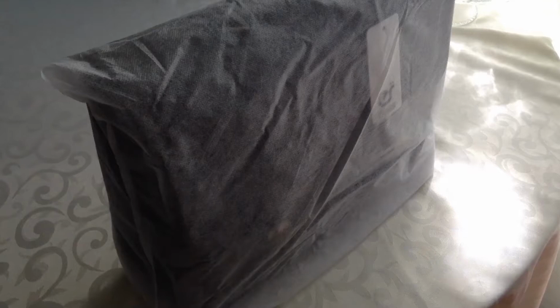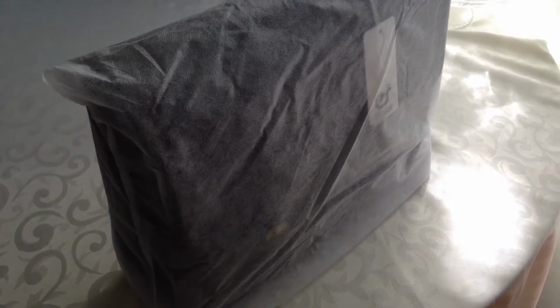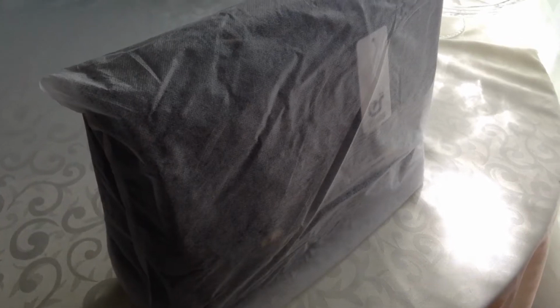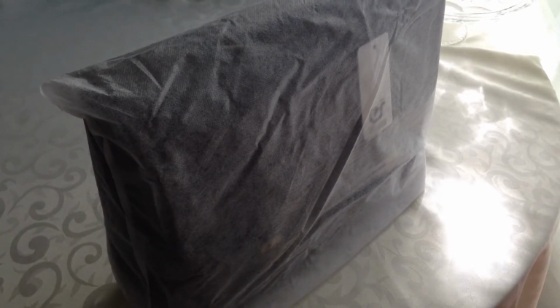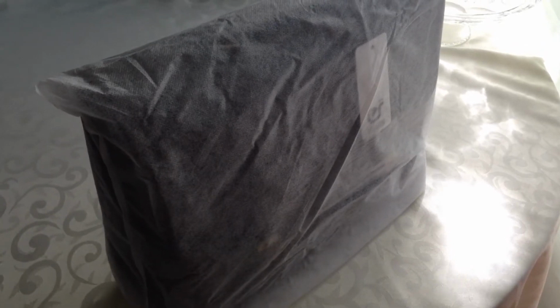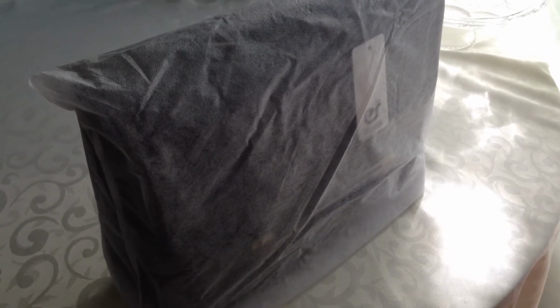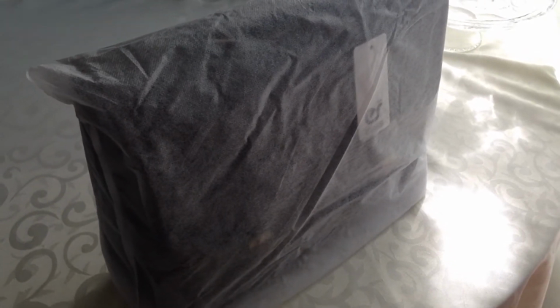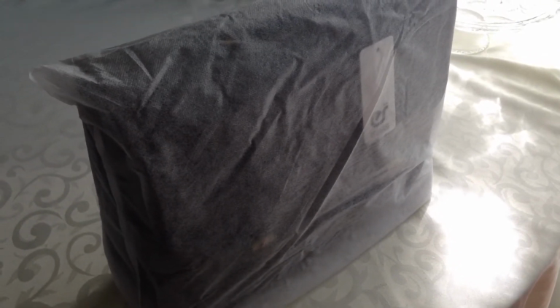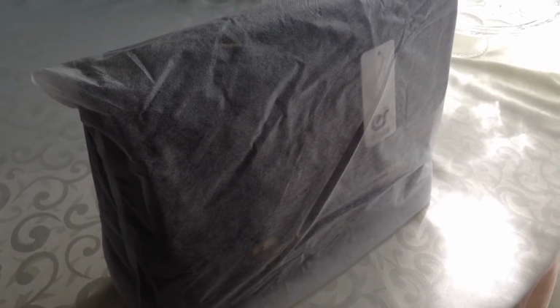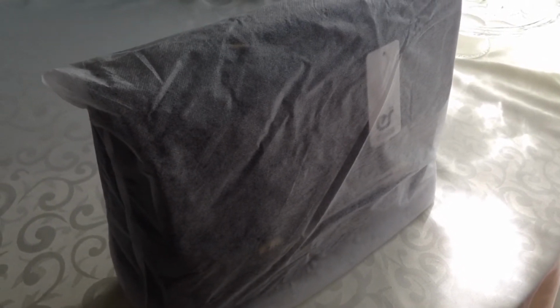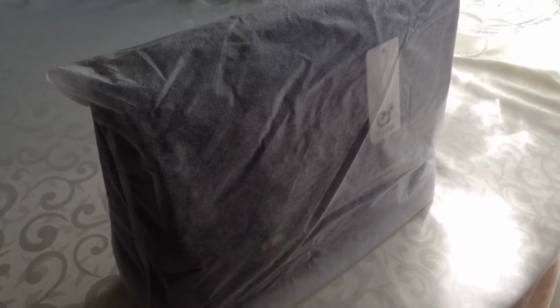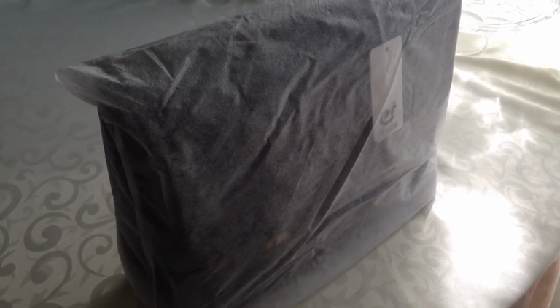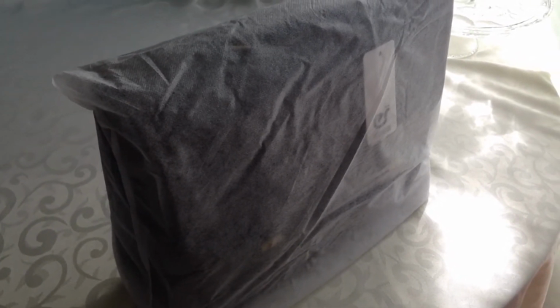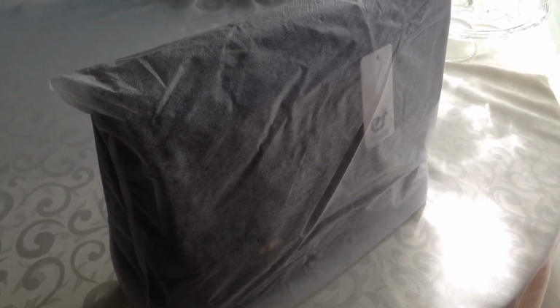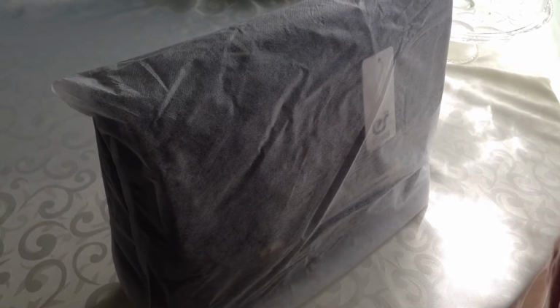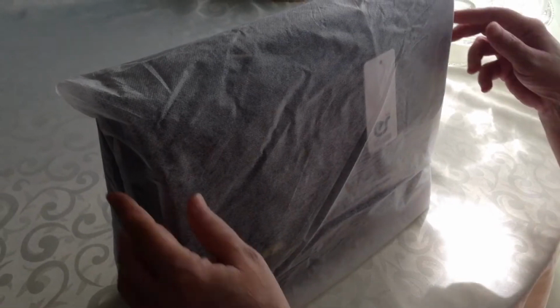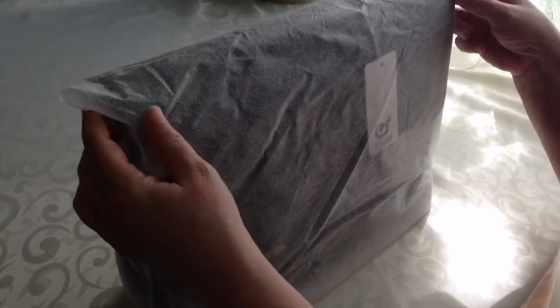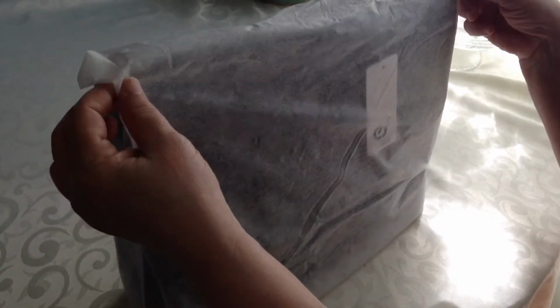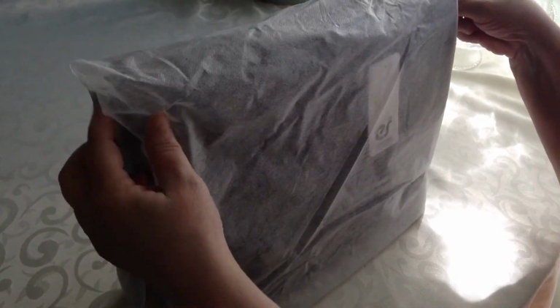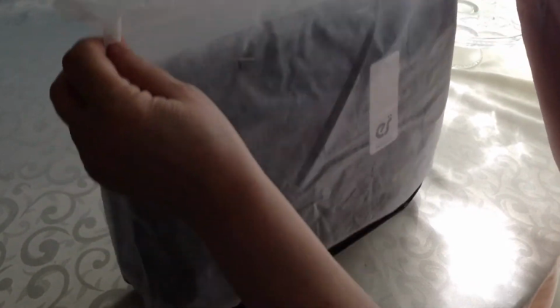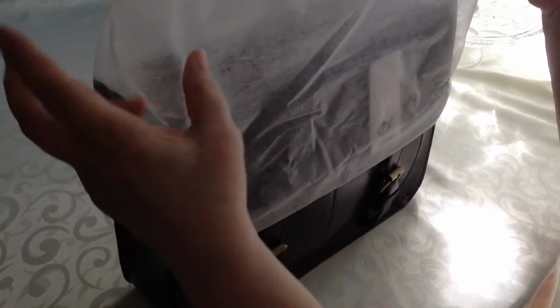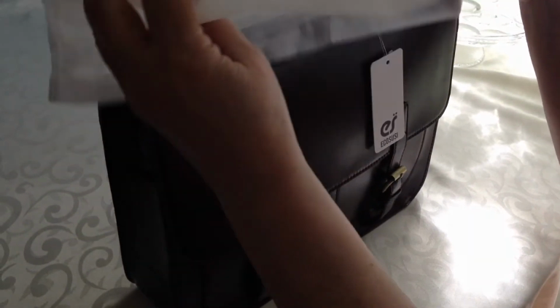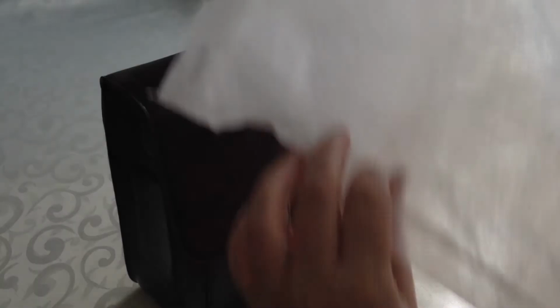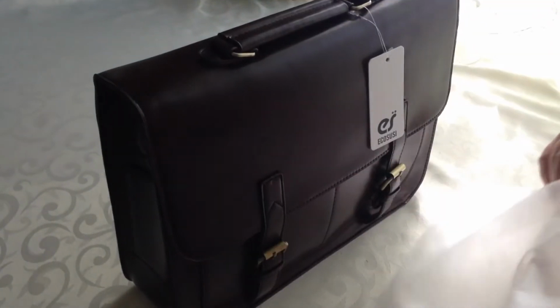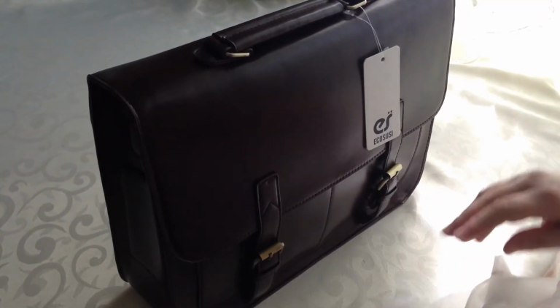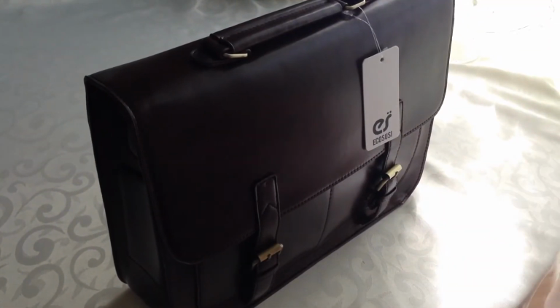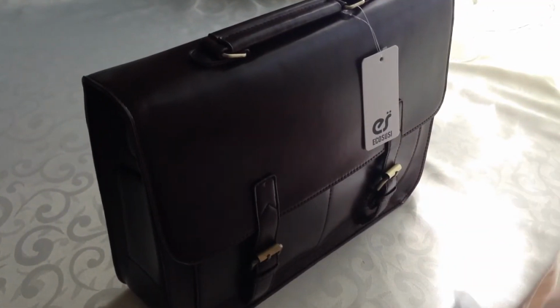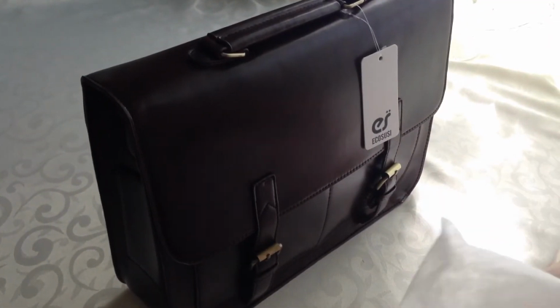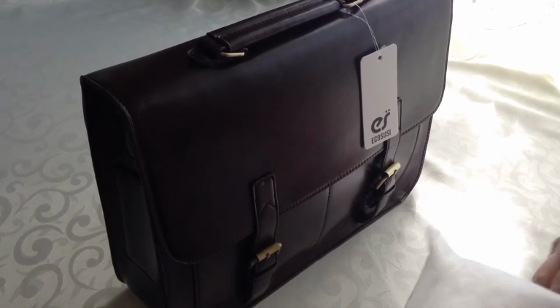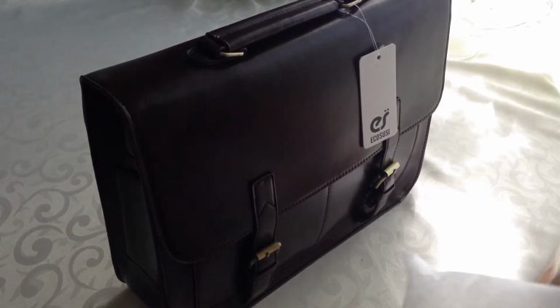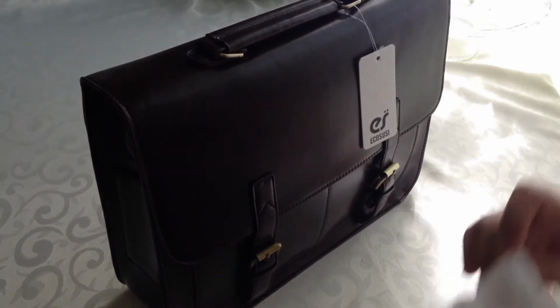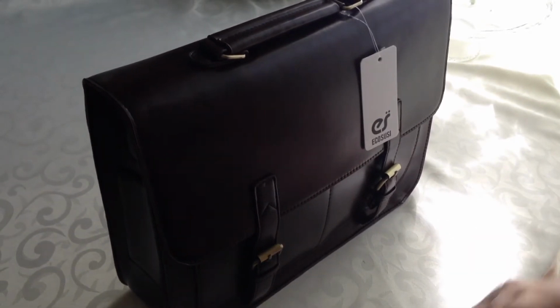We're doing a review here on a vintage look faux leather messenger bag. It comes with a dust cover and it's by a brand named Ecosusi.